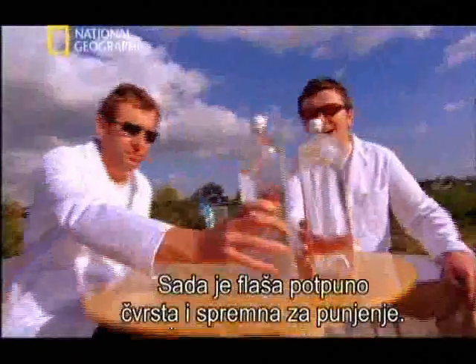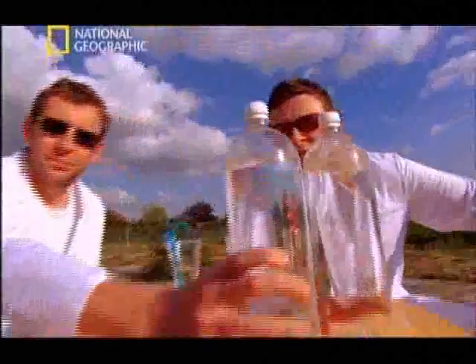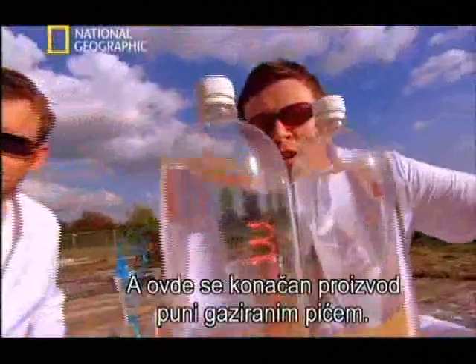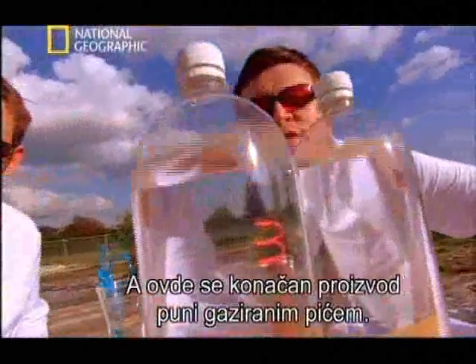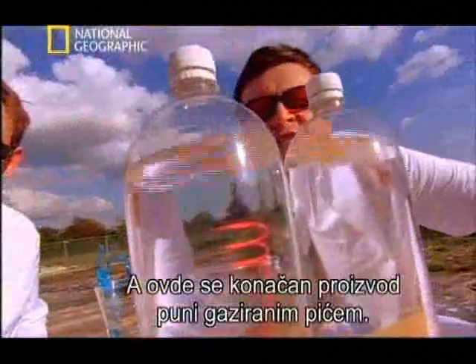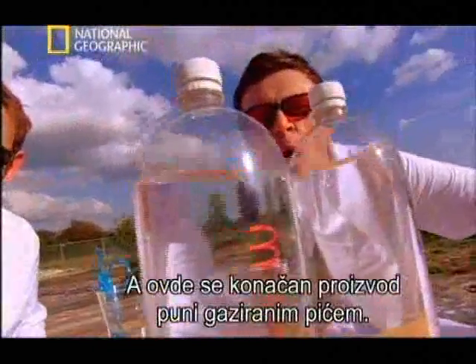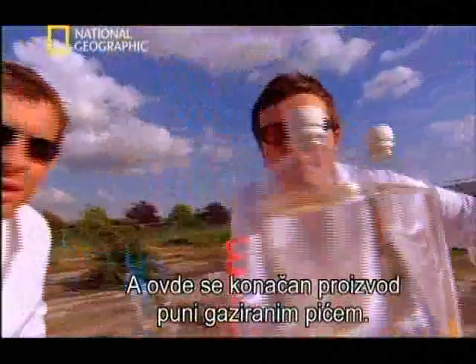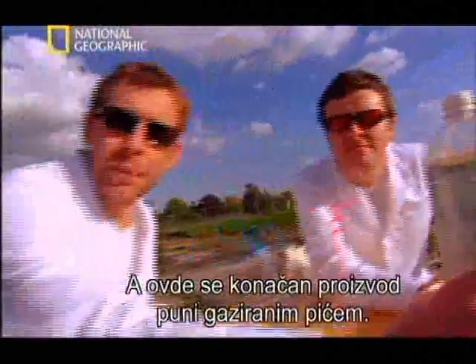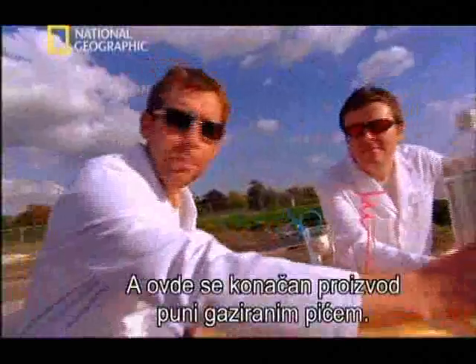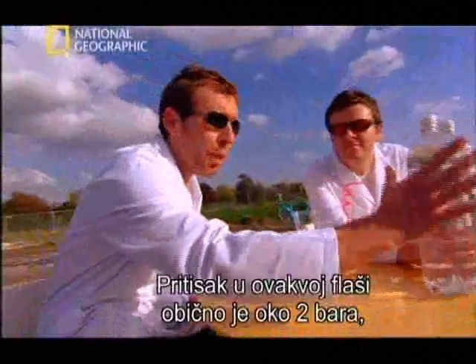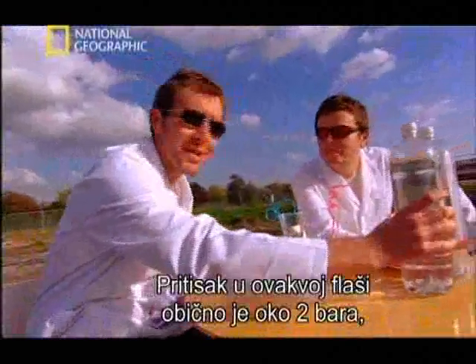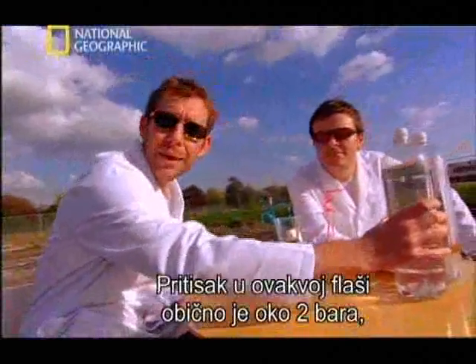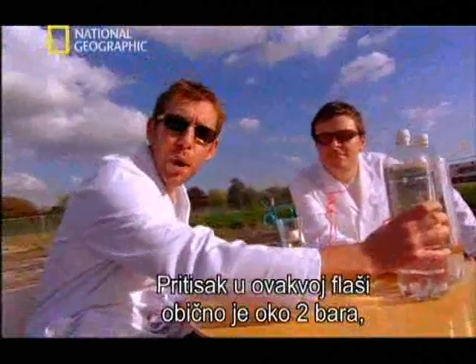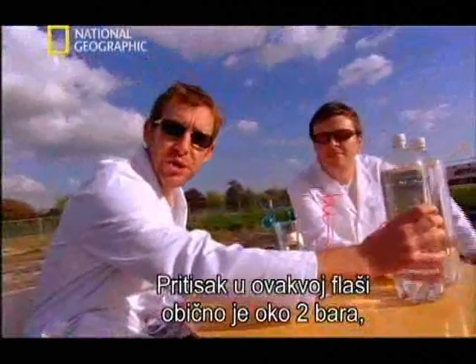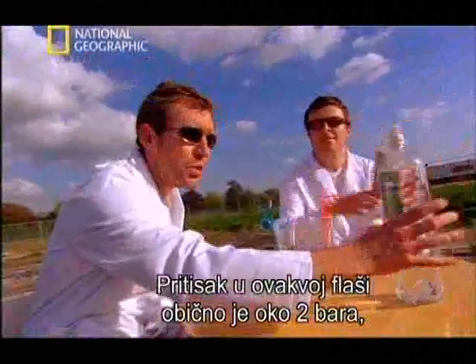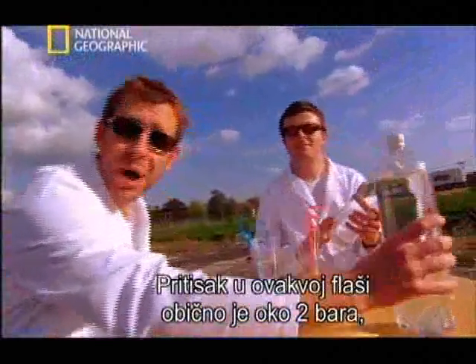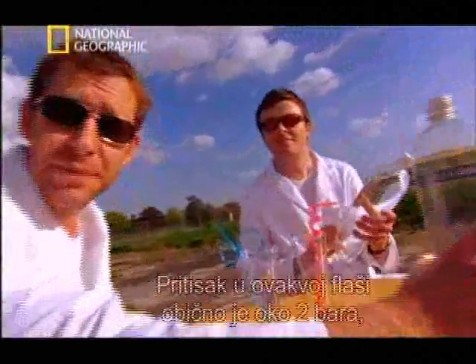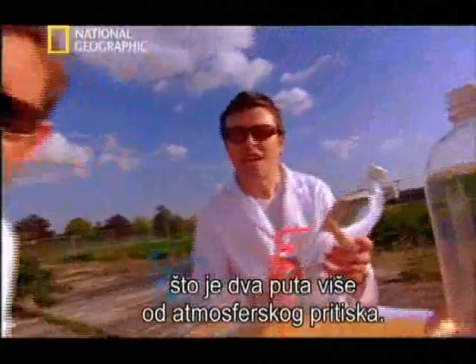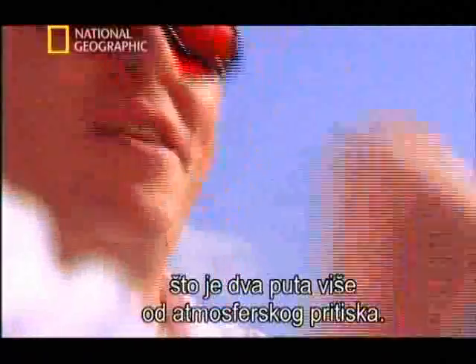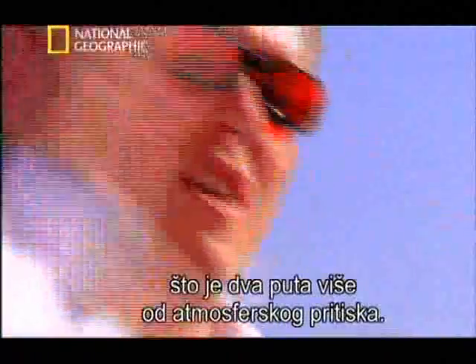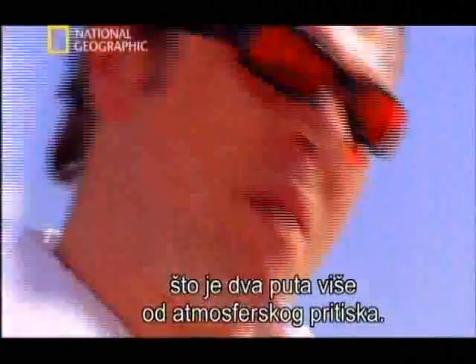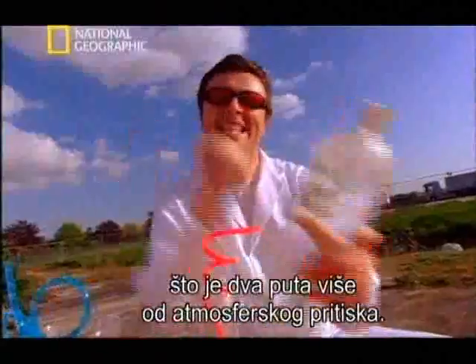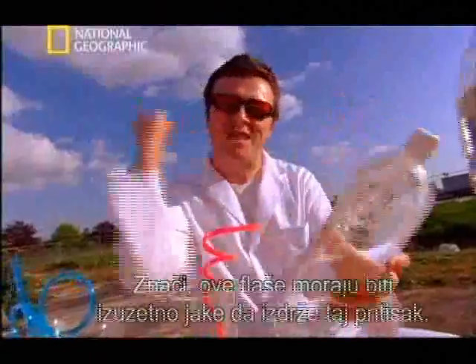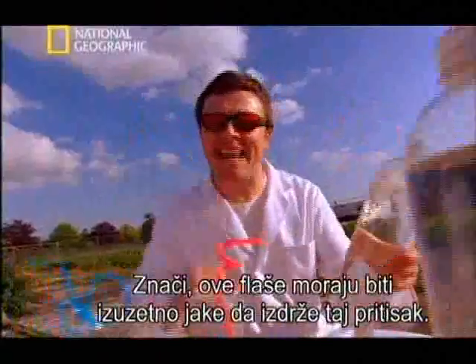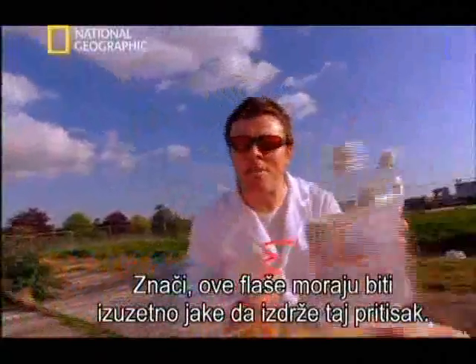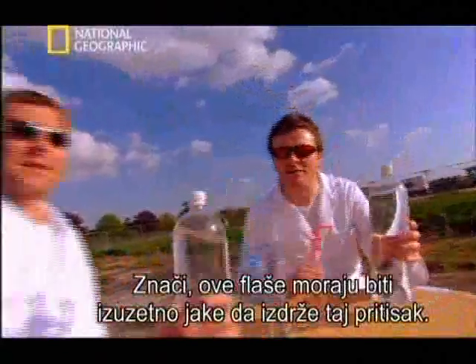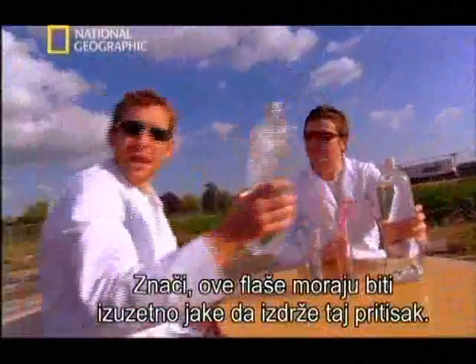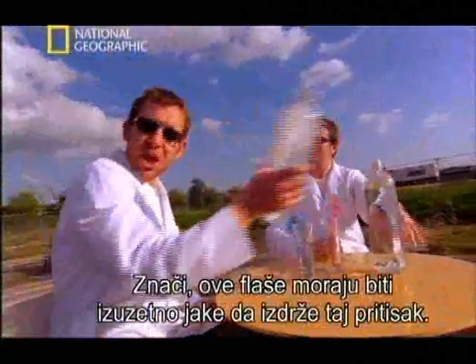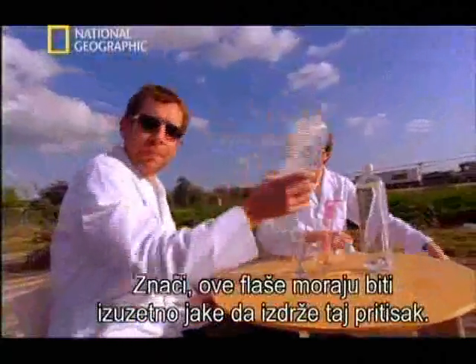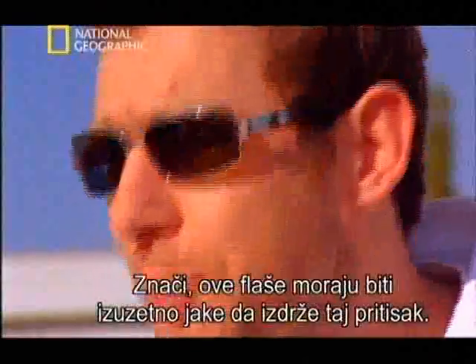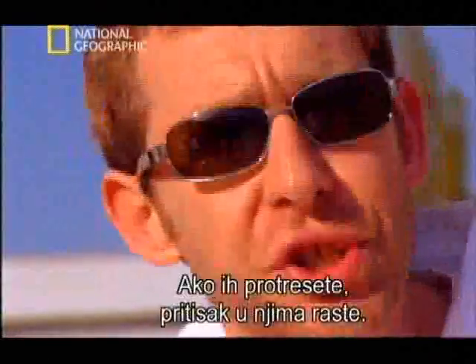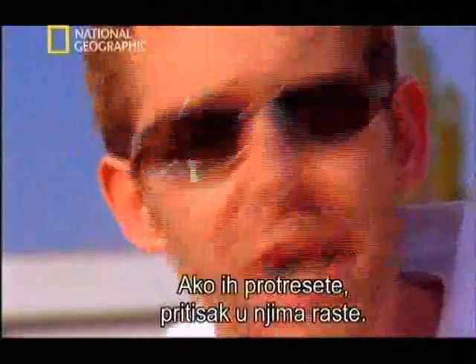And here's the final product, full of fizzy pop. Typically, a bottle of pop like this is at about 2 bar pressure, which is twice atmospheric pressure. So these bottles have got to be immensely strong to take that kind of pressure, and if you shake them up, the pressure just goes up.